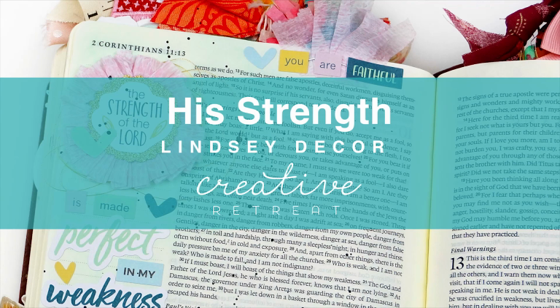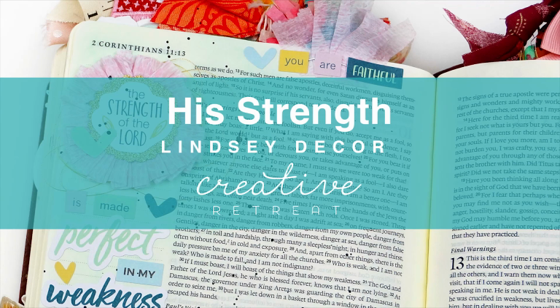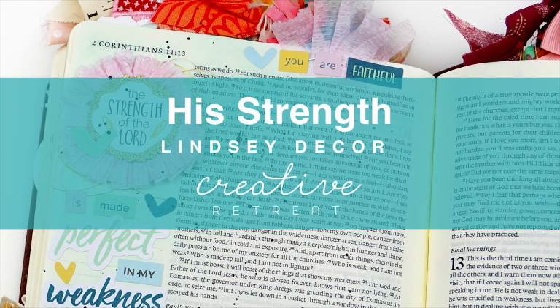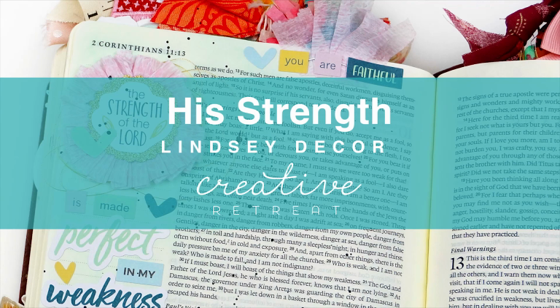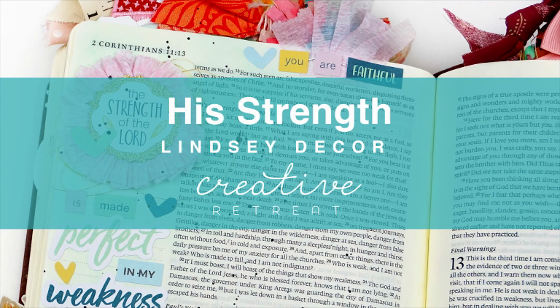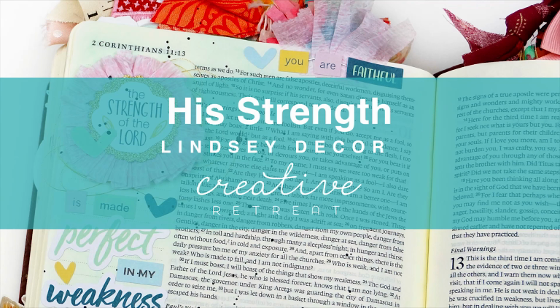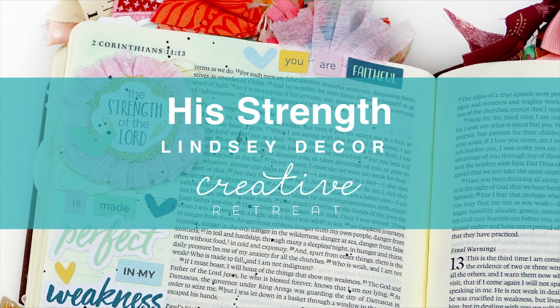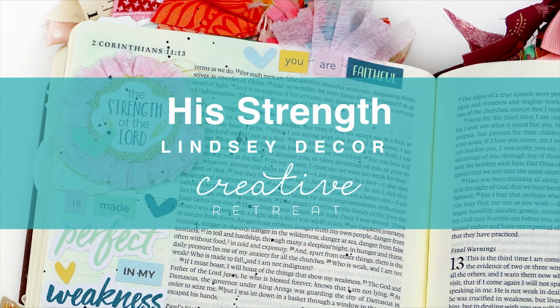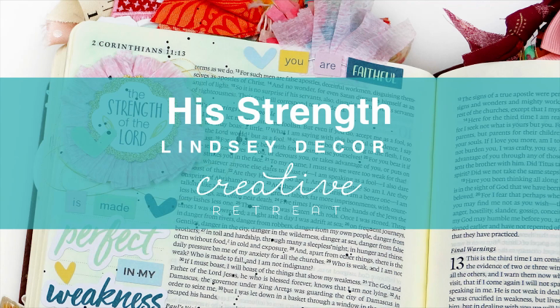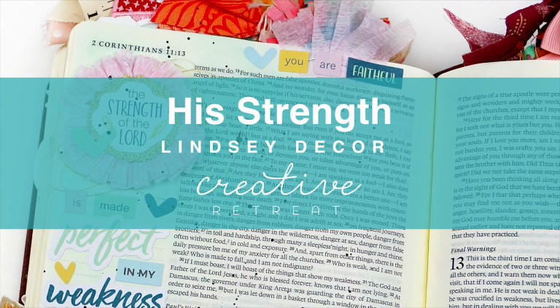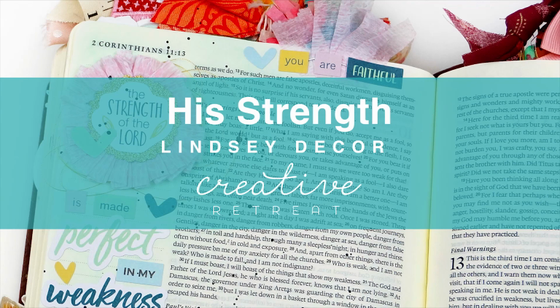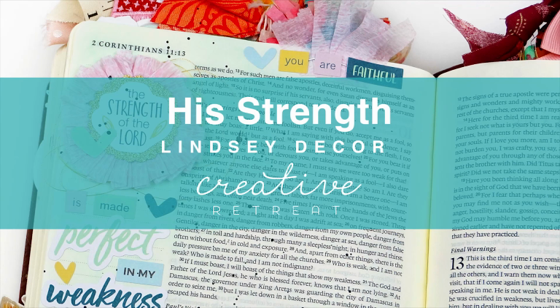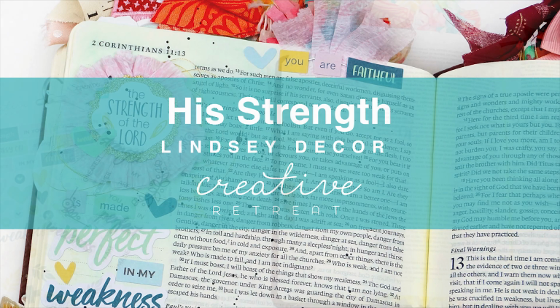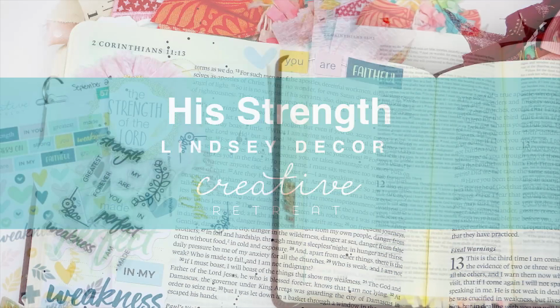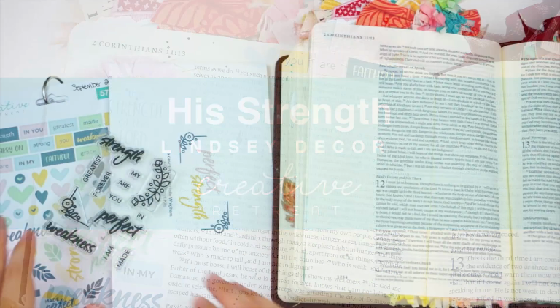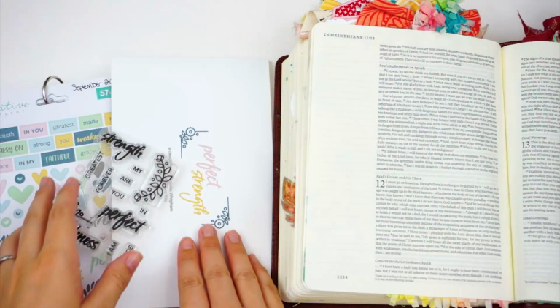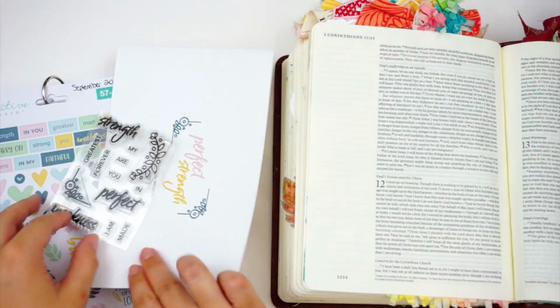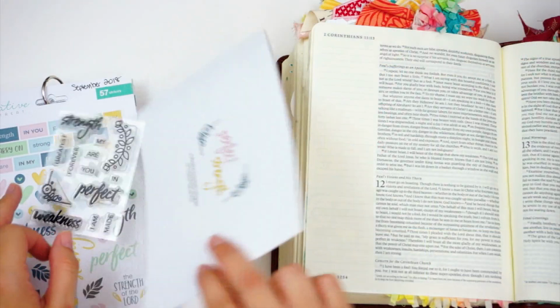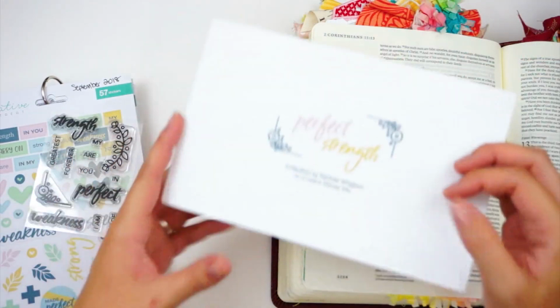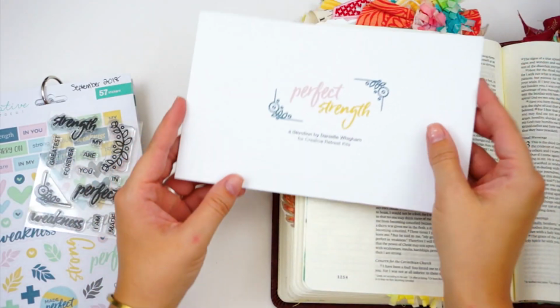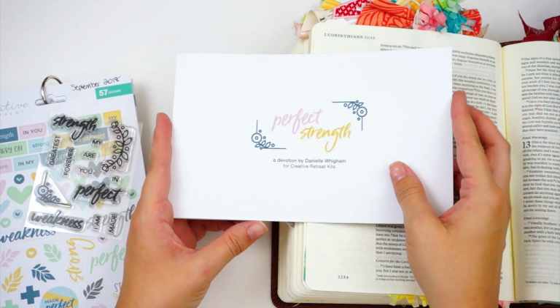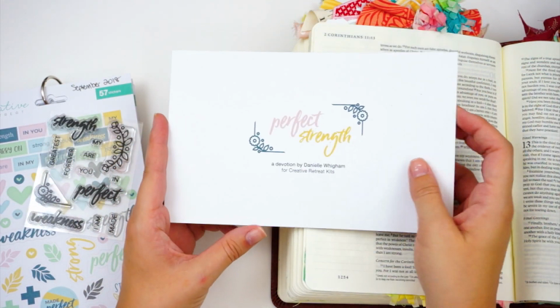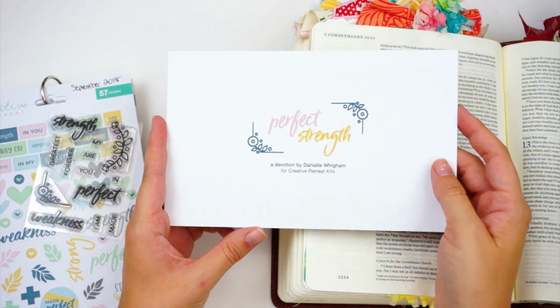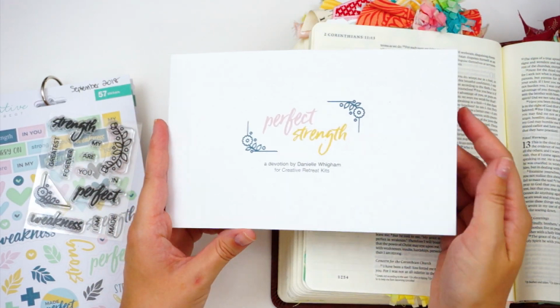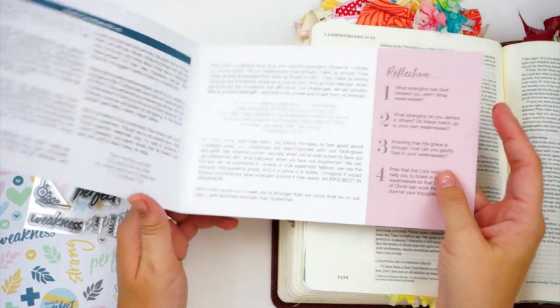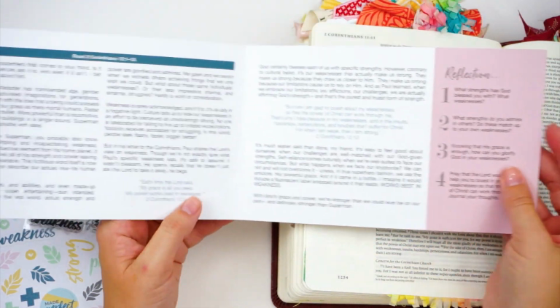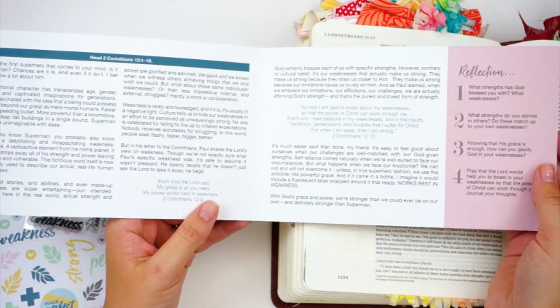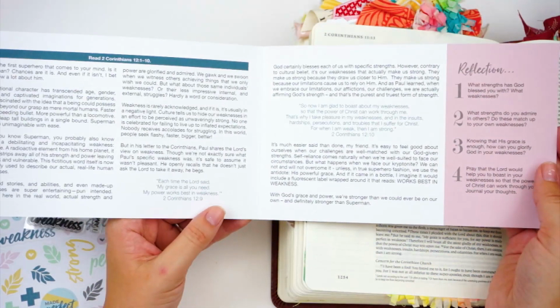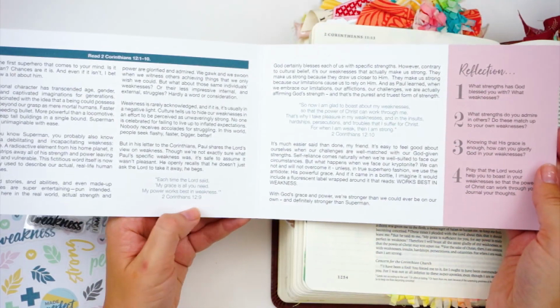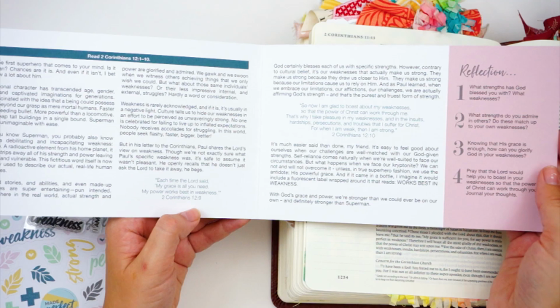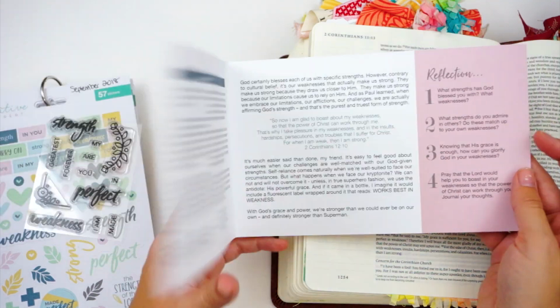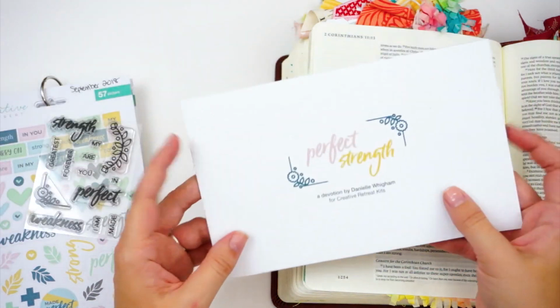Hello everyone, it's Lindsay and I am journaling with the September Faith Art Box from Creative Retreat Kits. You can find a complete unboxing of this kit over on my channel. I will have that link down below for you guys.